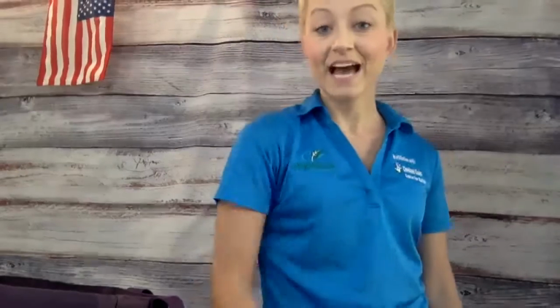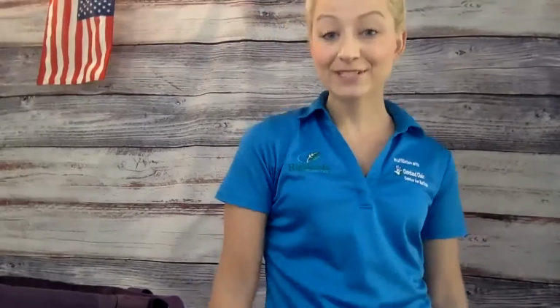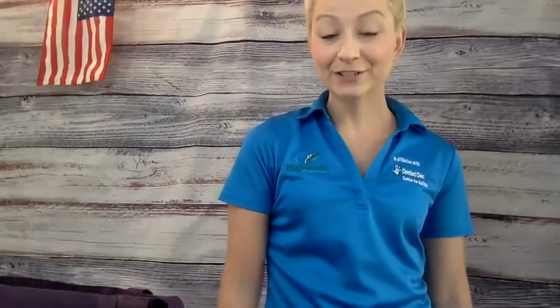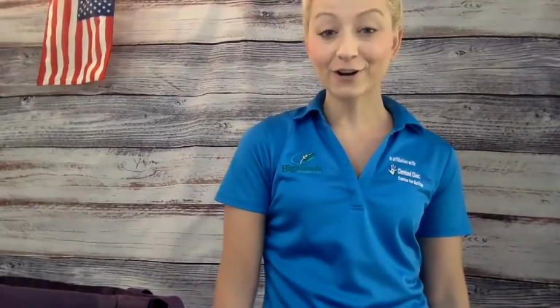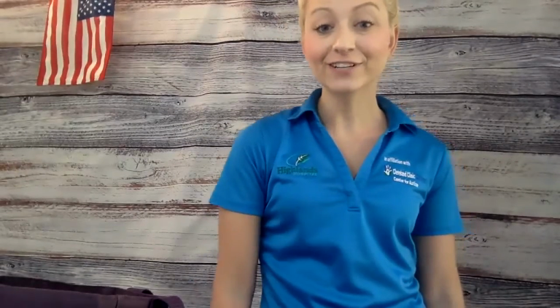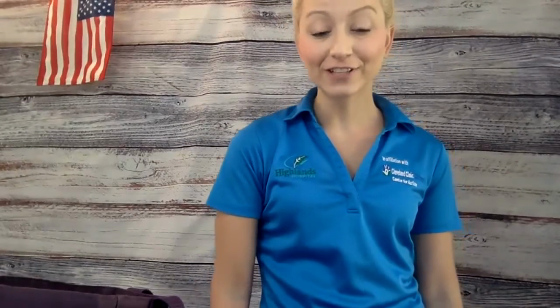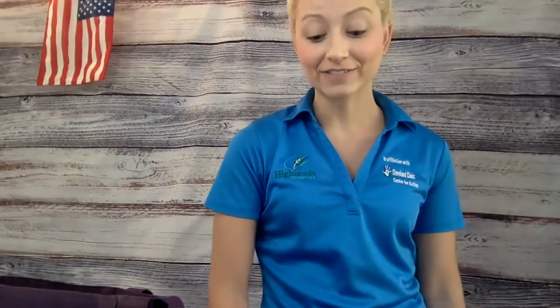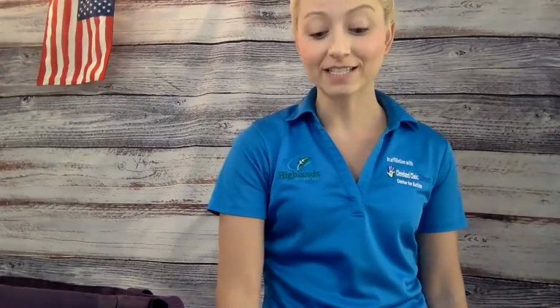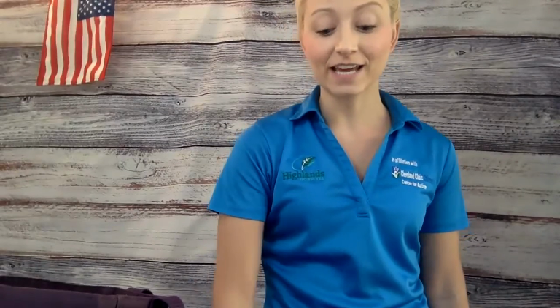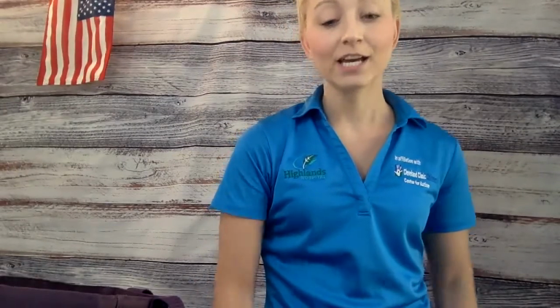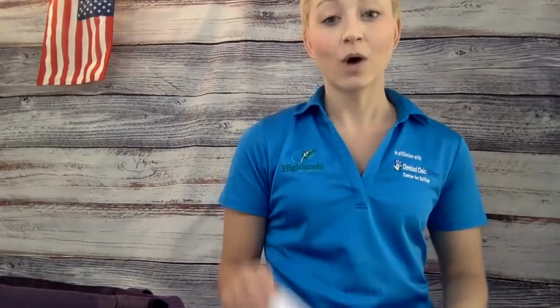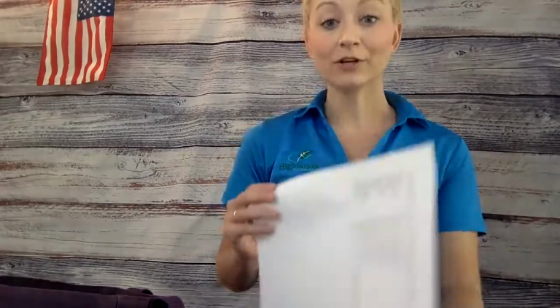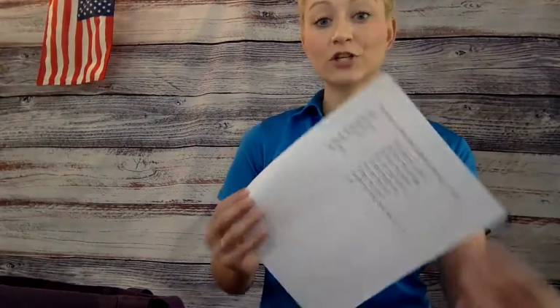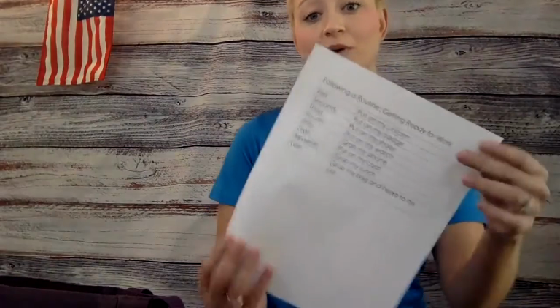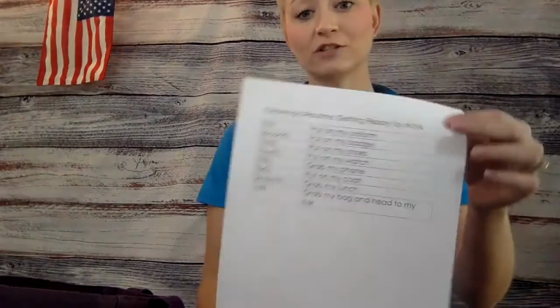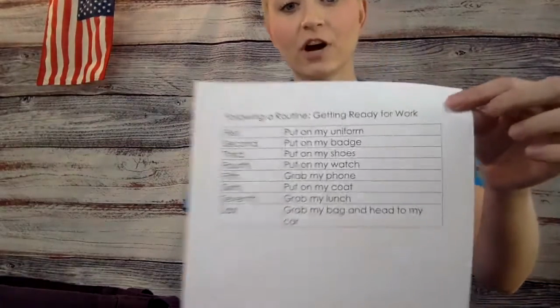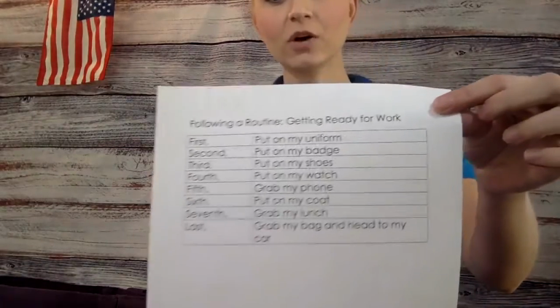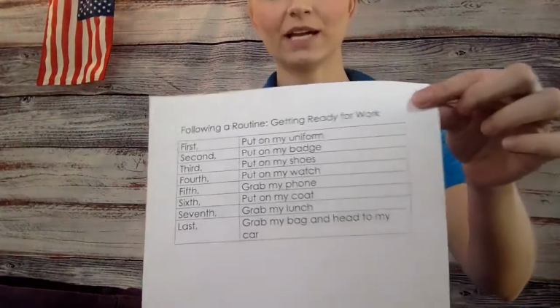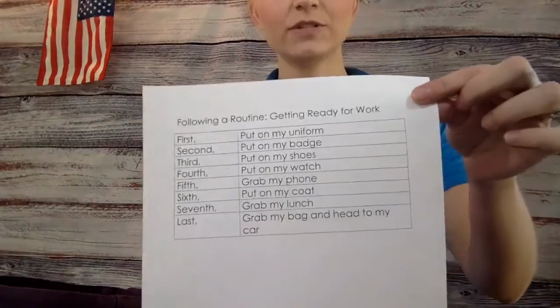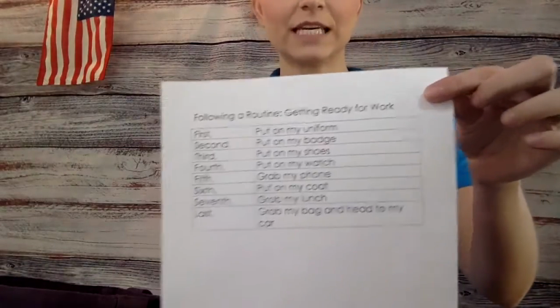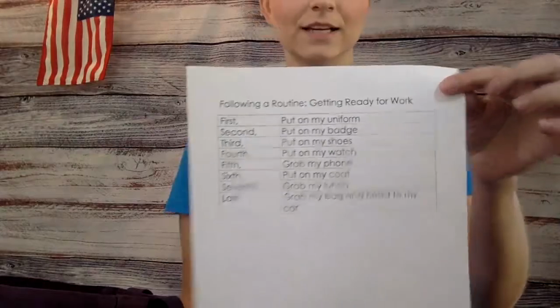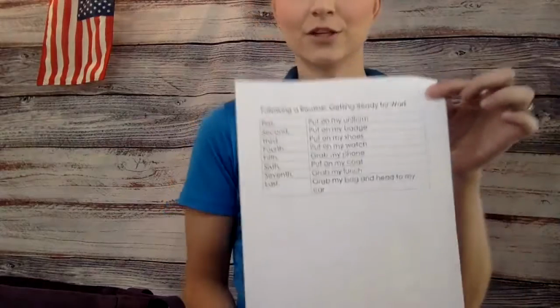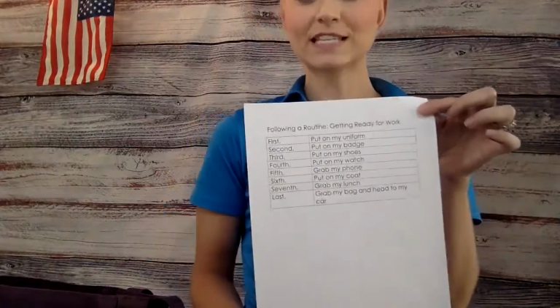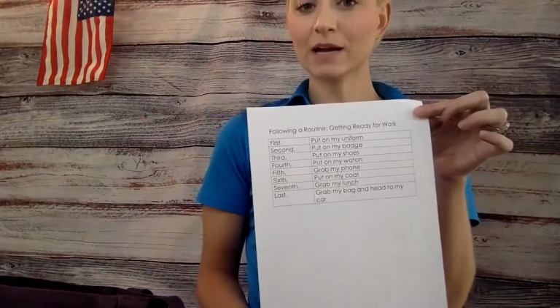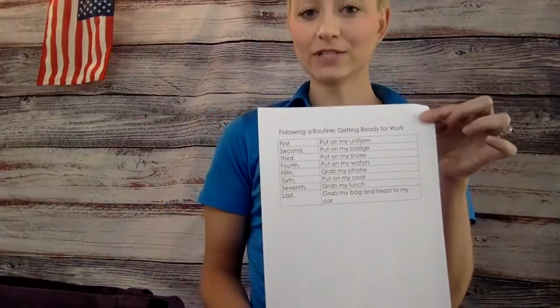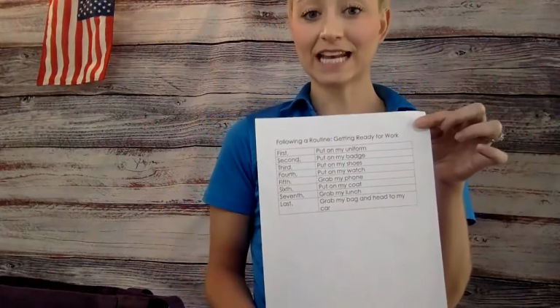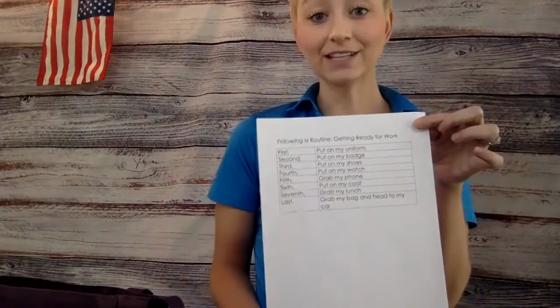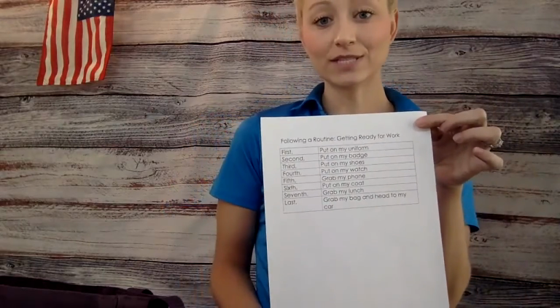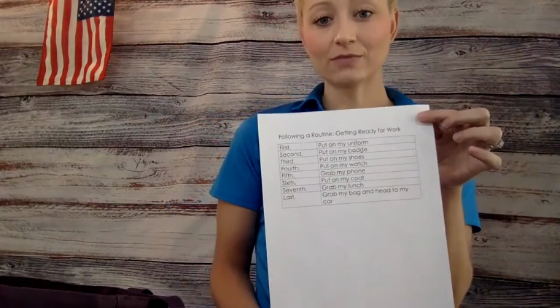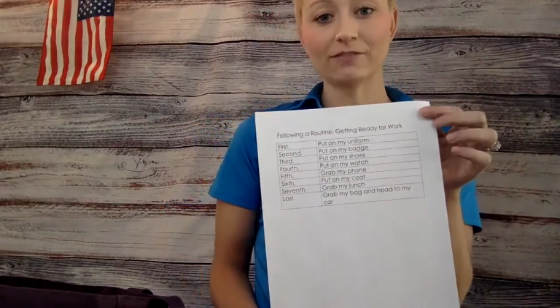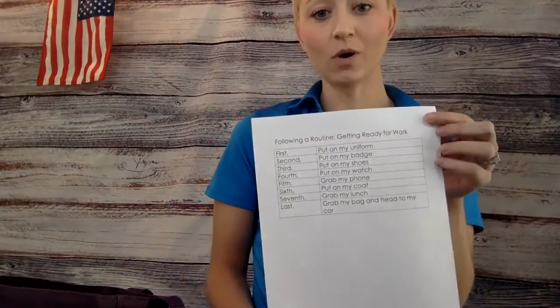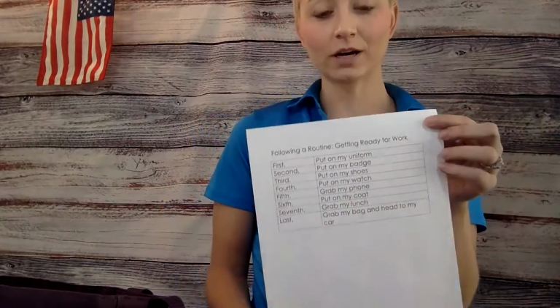Hi boys and girls! For our functional activity today, I'm going to show you how to follow a routine. This is my routine that I use to get ready for work.